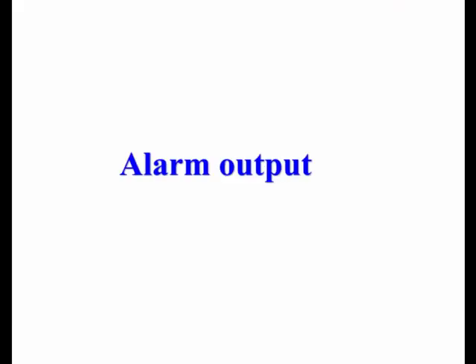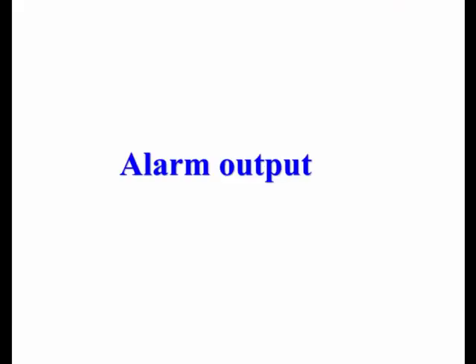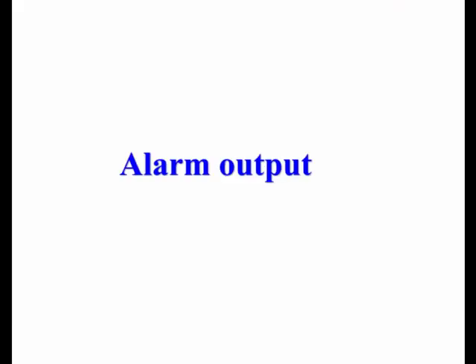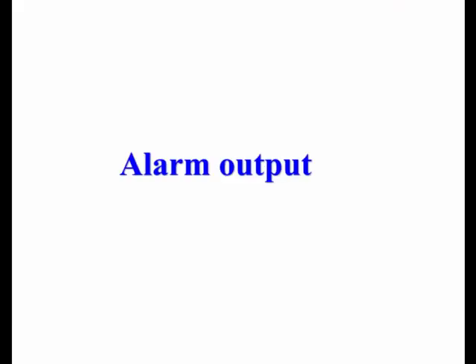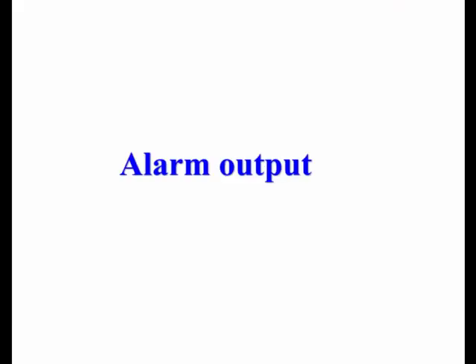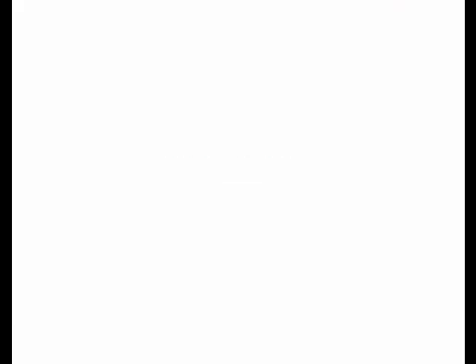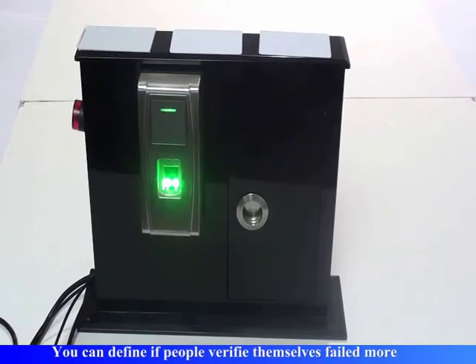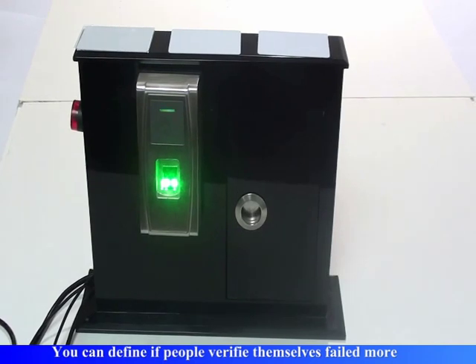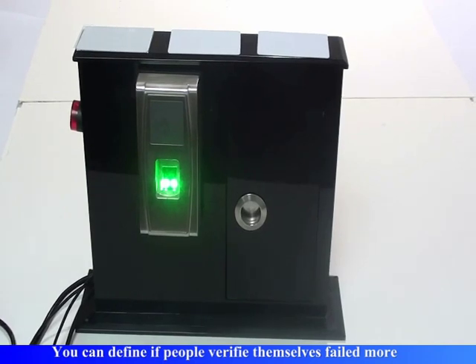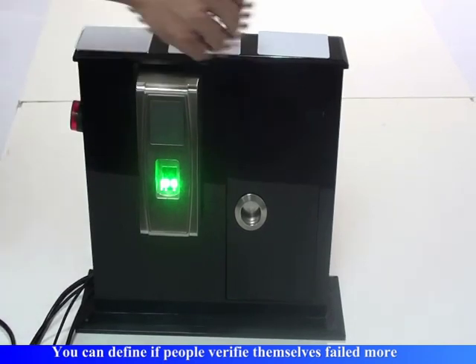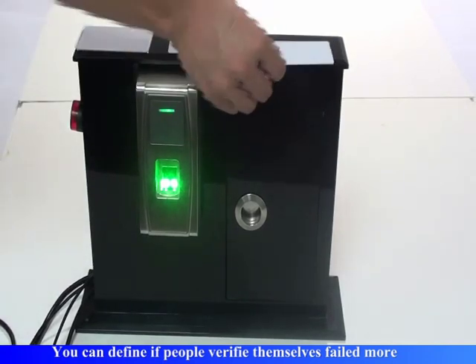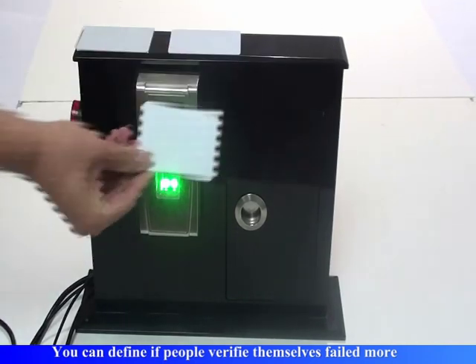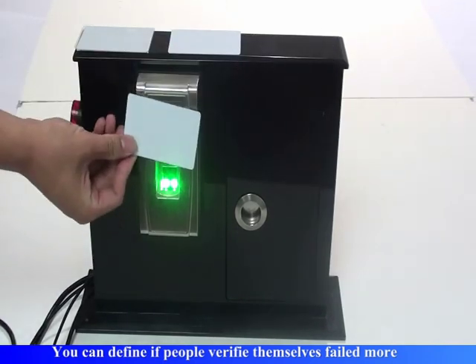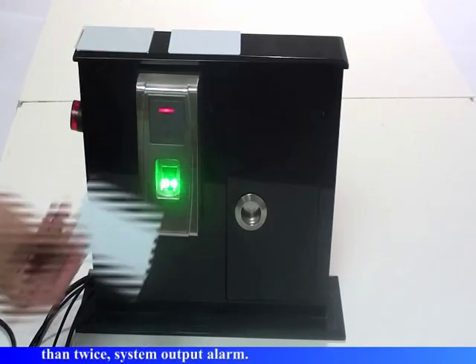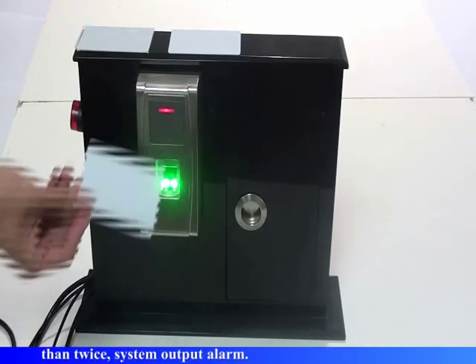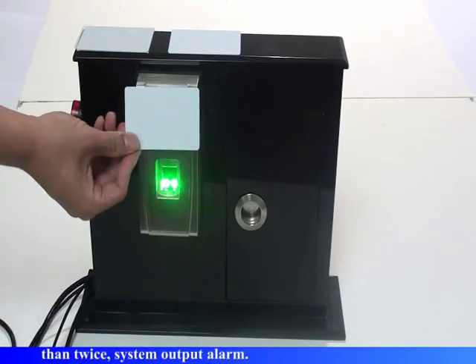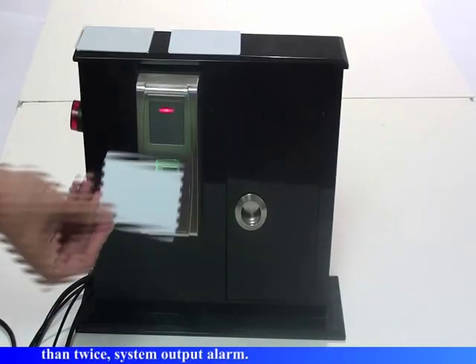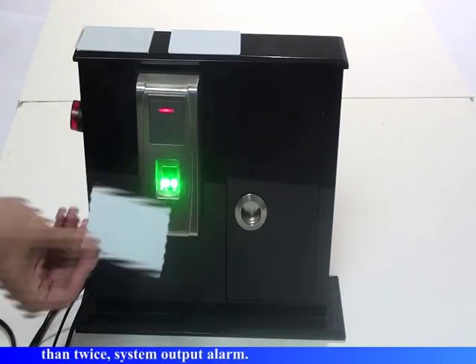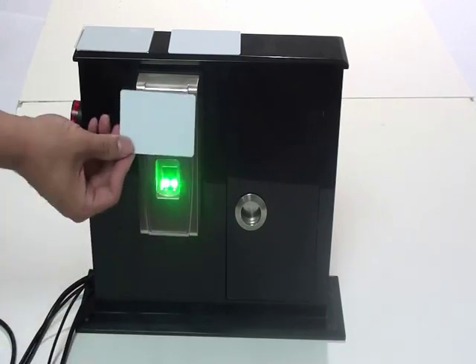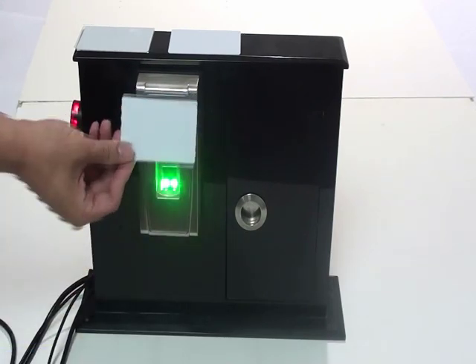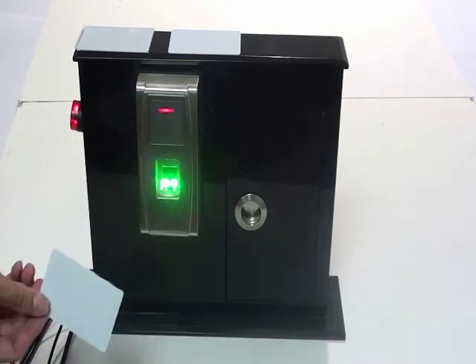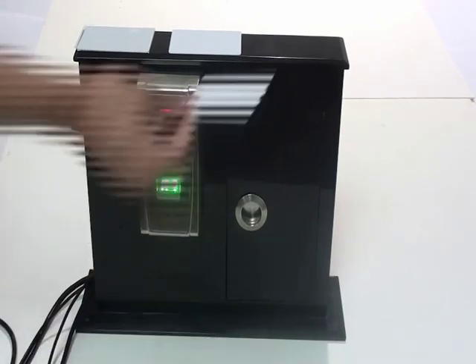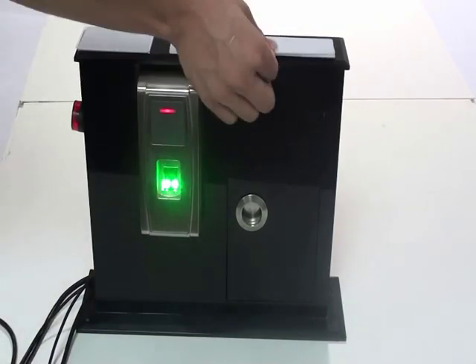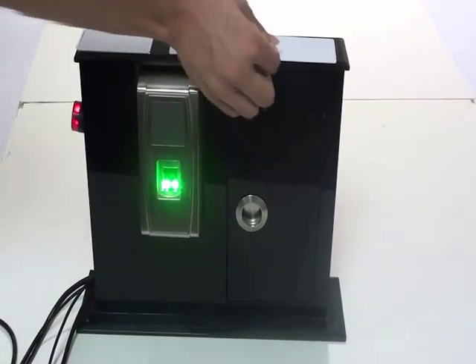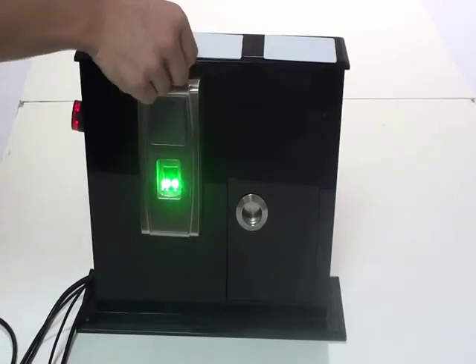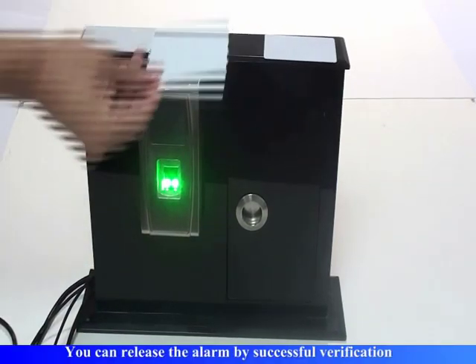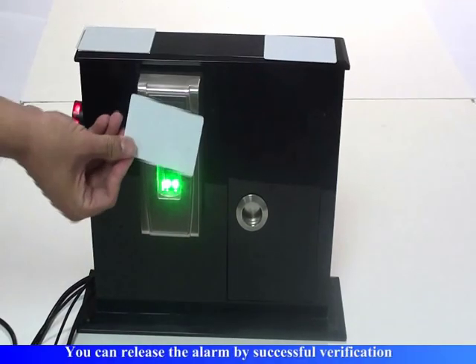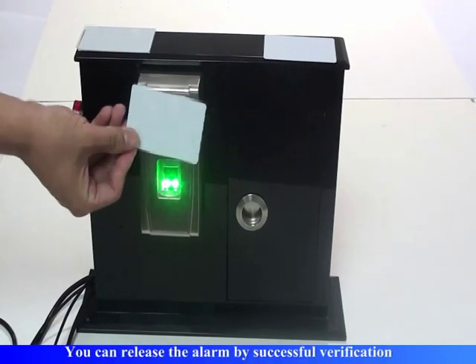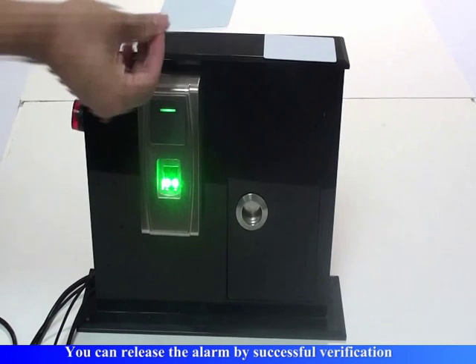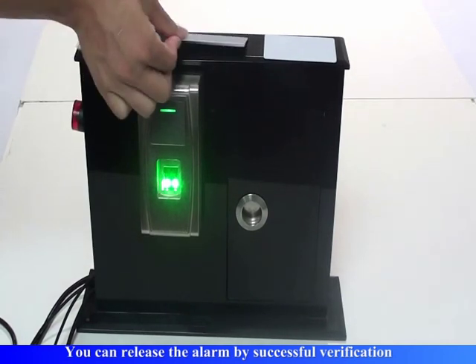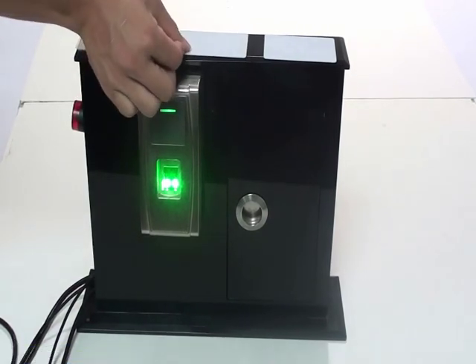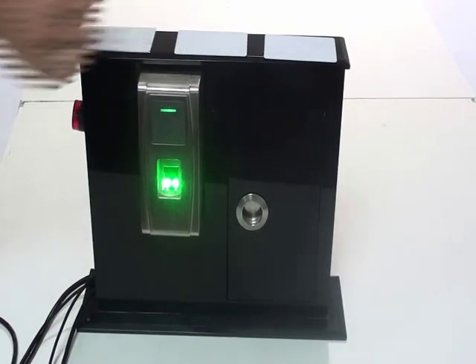Alarm output. You can define if people fail to verify themselves more than twice, the system will output an alarm. You can release the alarm by successful verification.